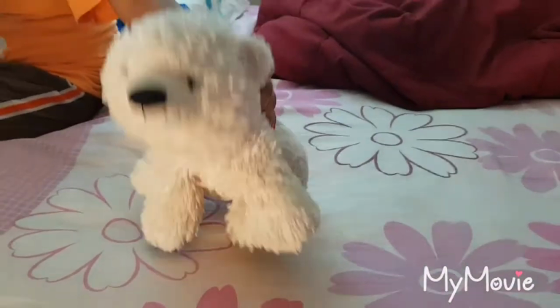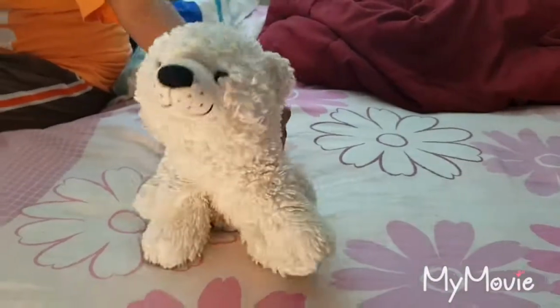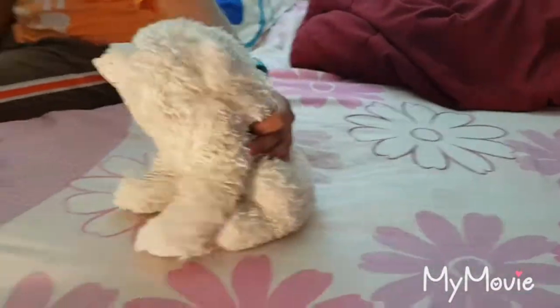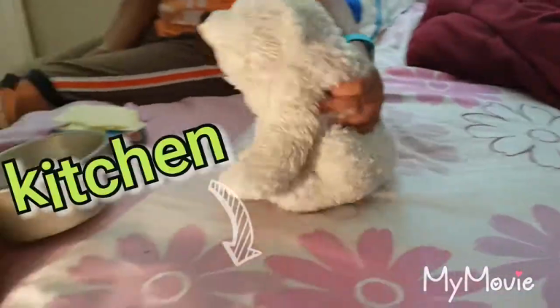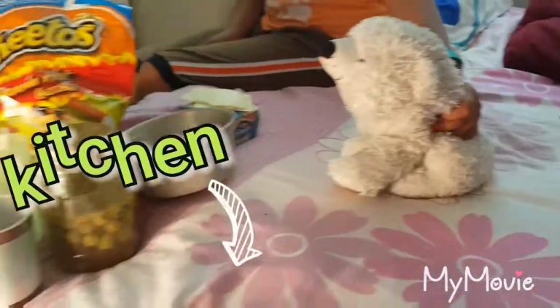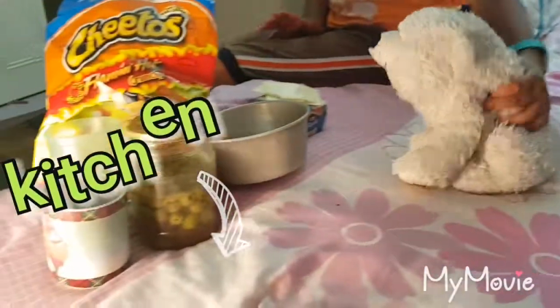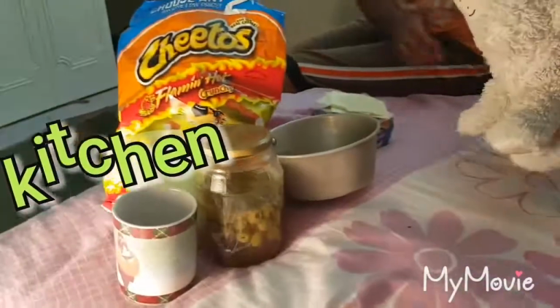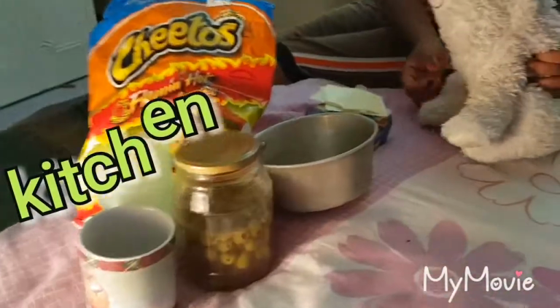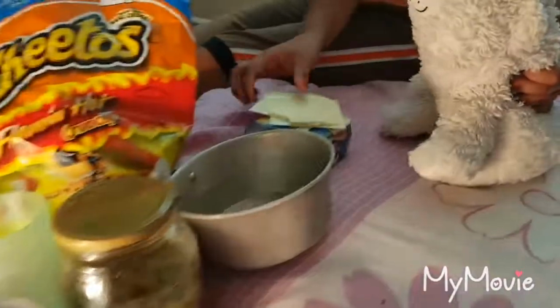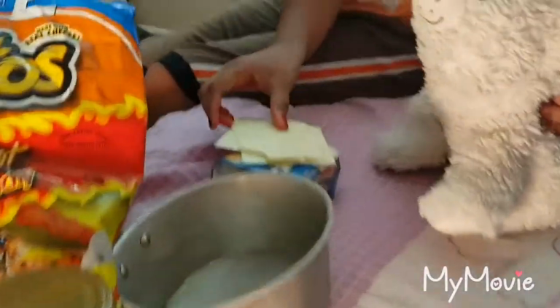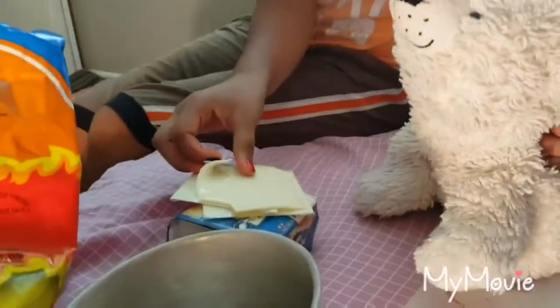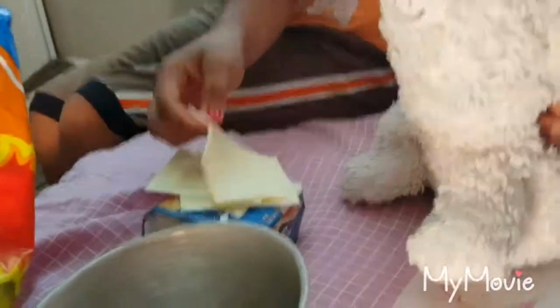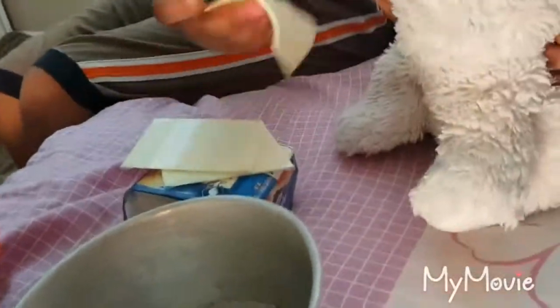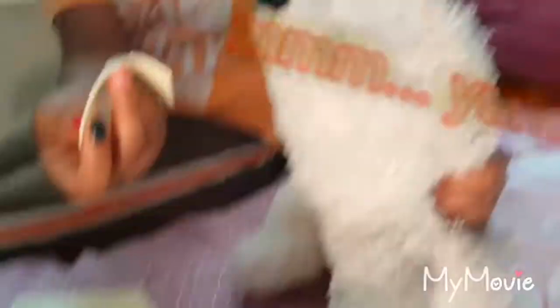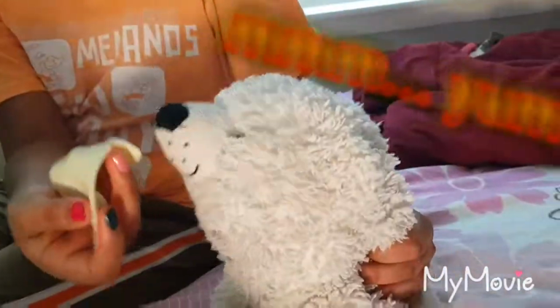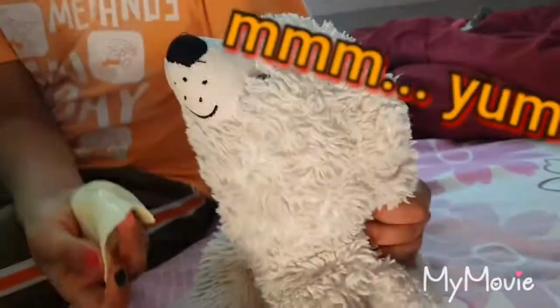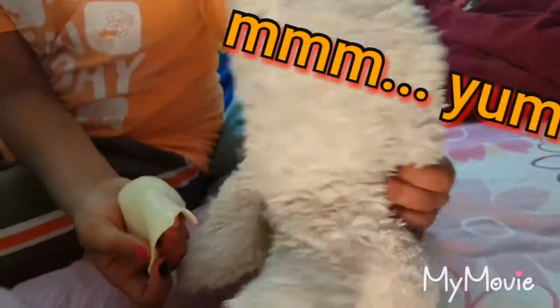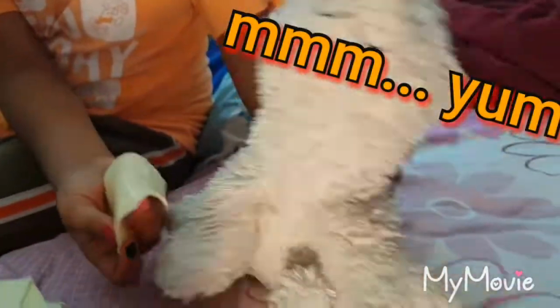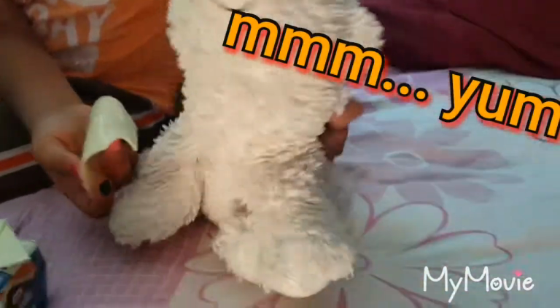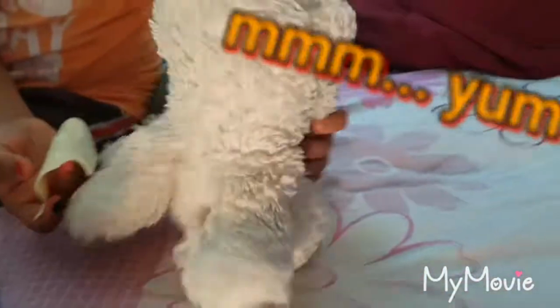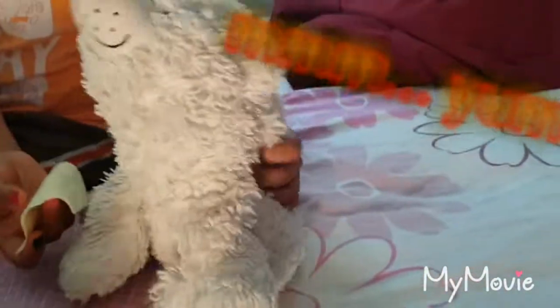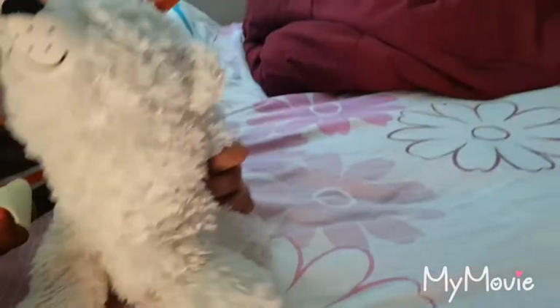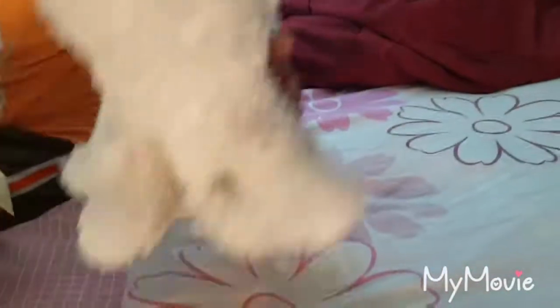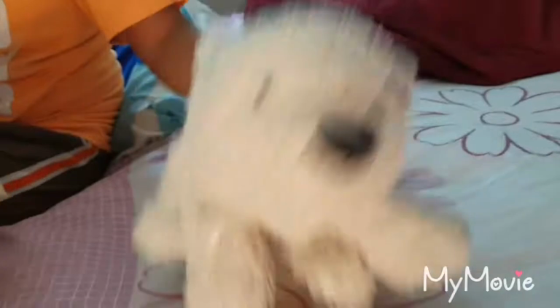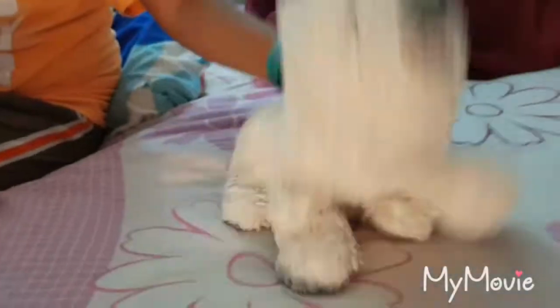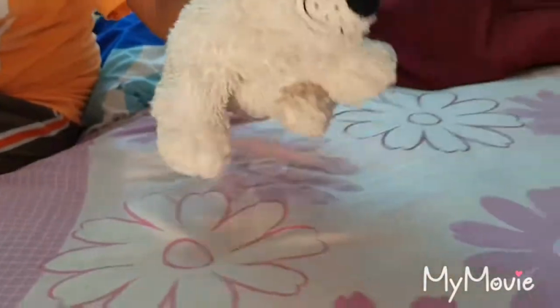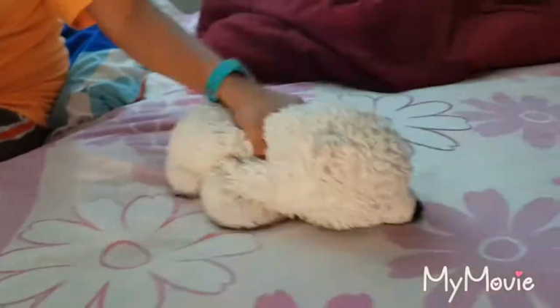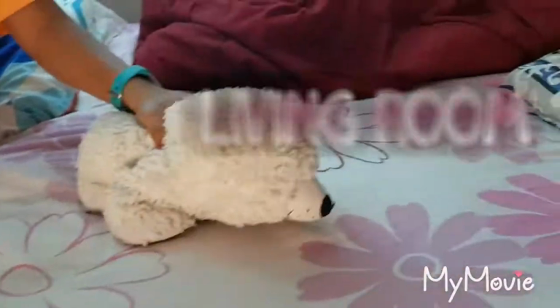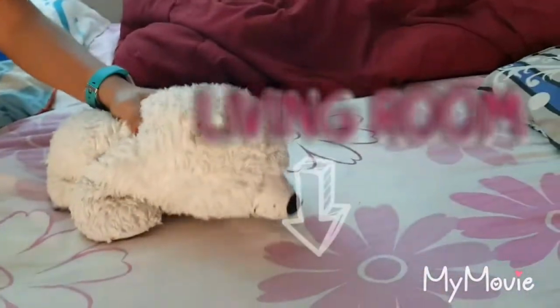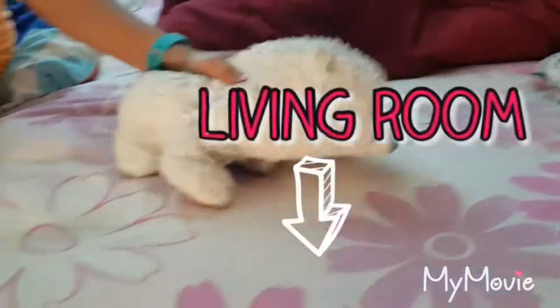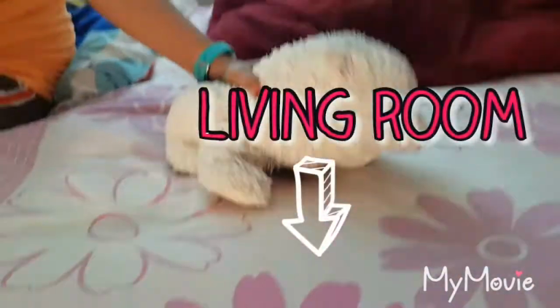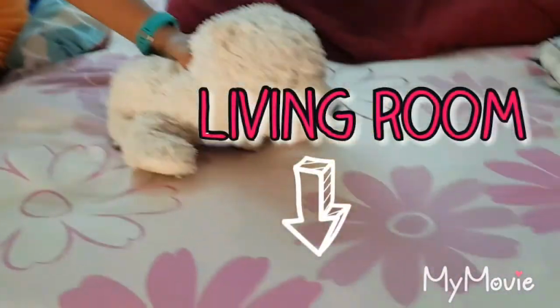And this is the kitchen. Oh jeez! Mmm, I love cheese! And here is the living room, right over here.